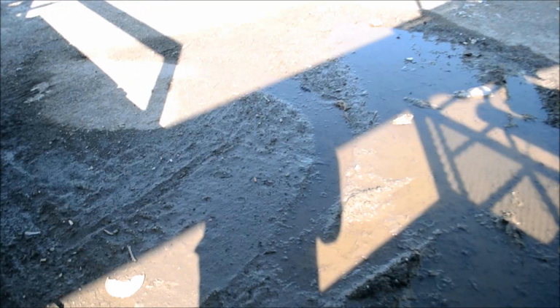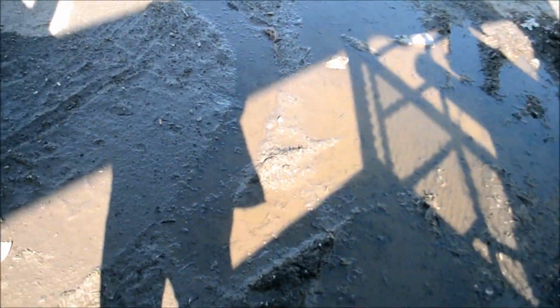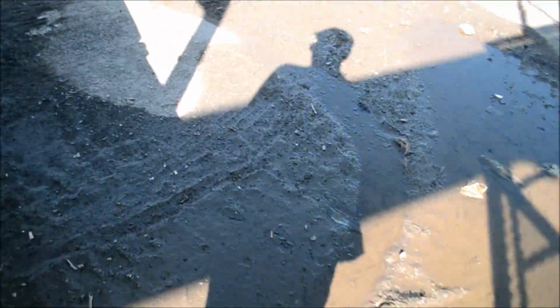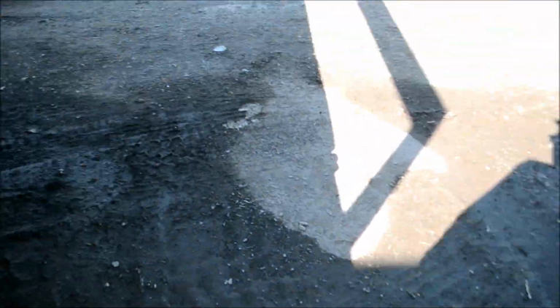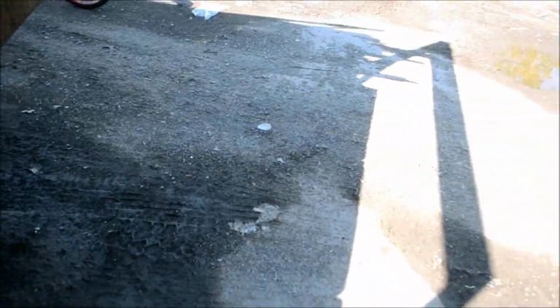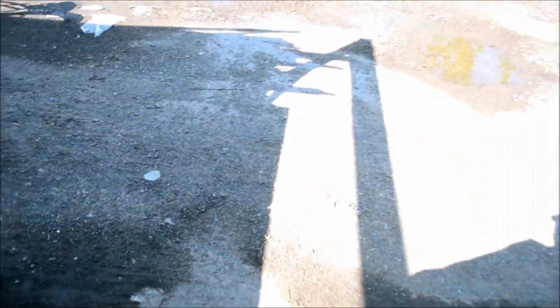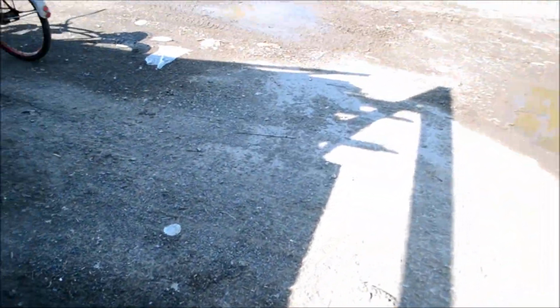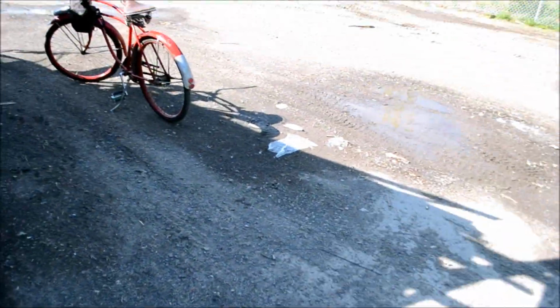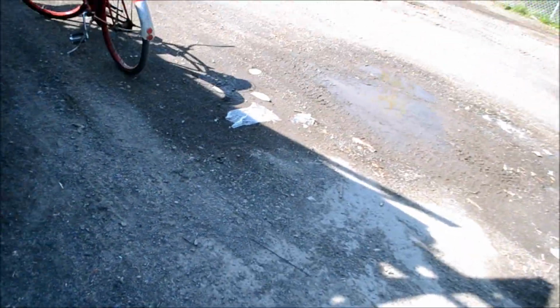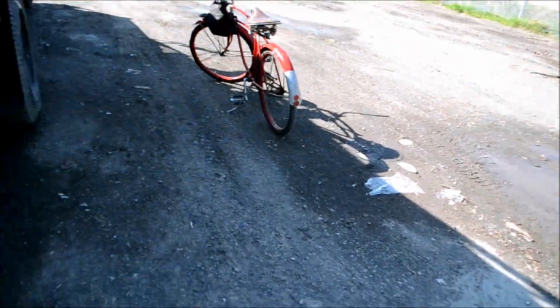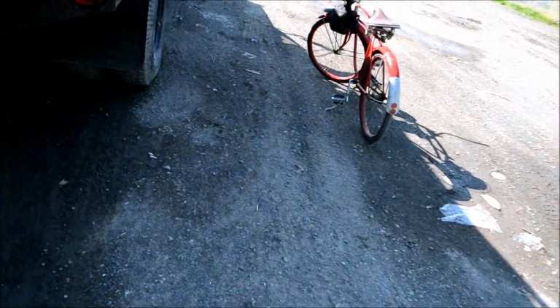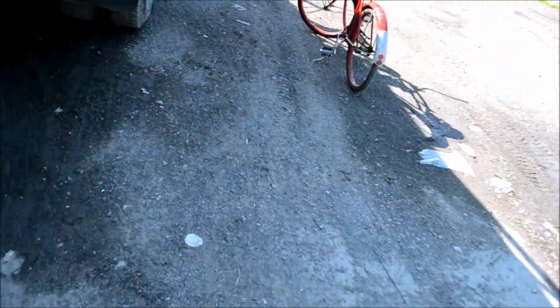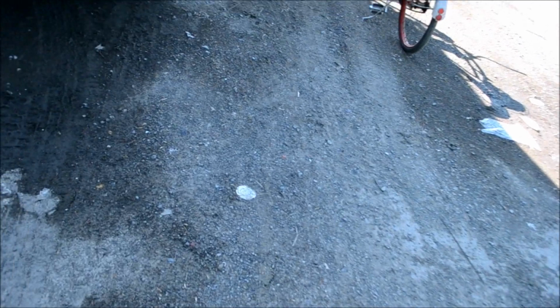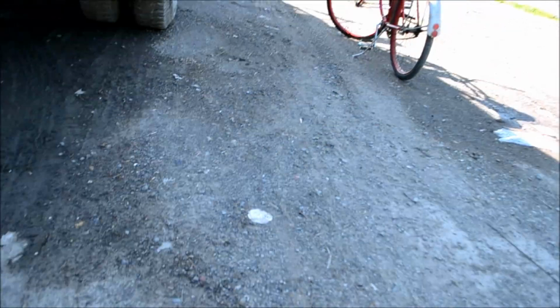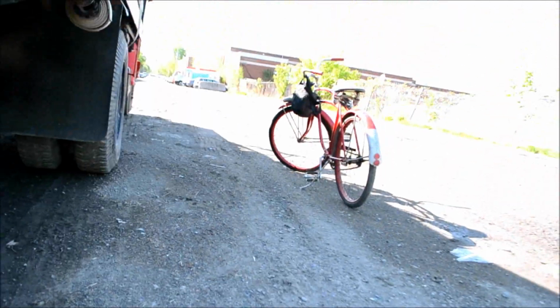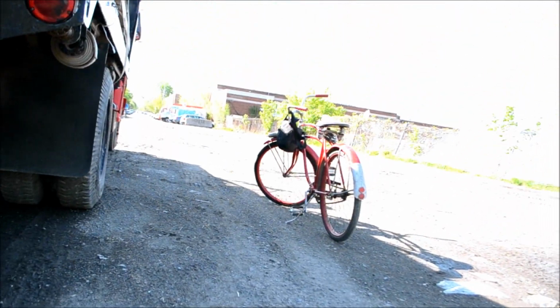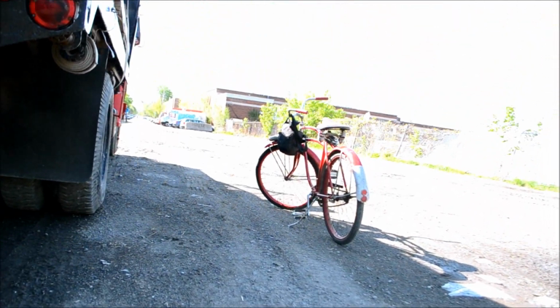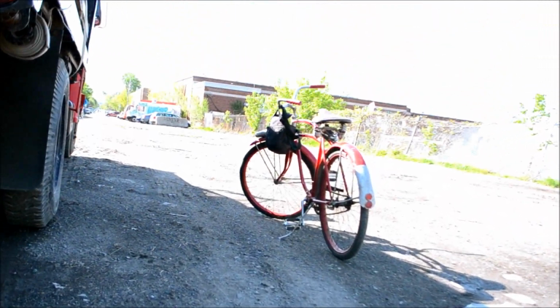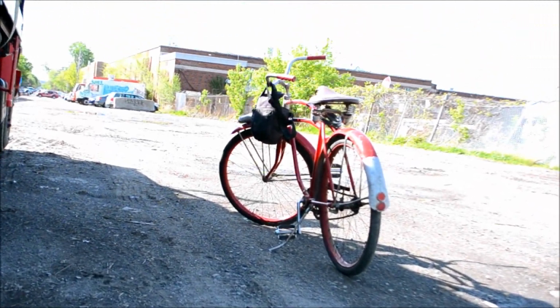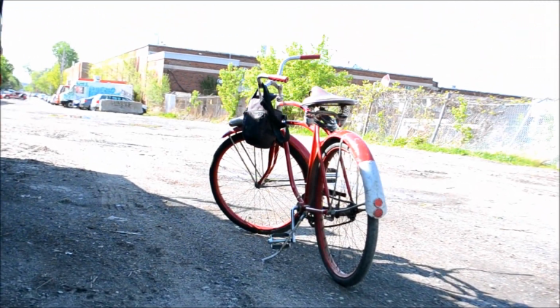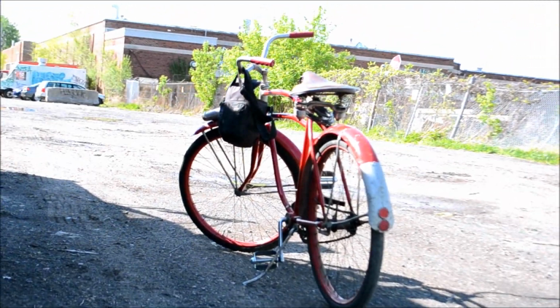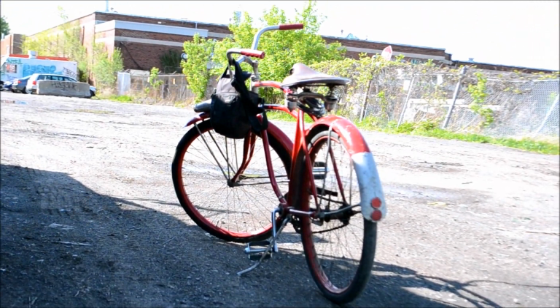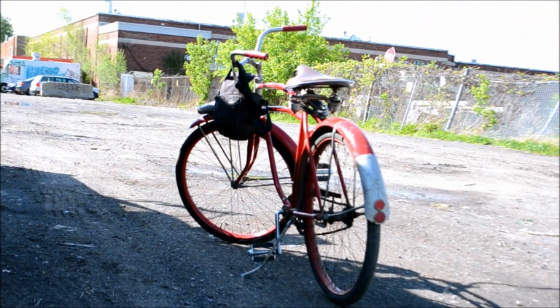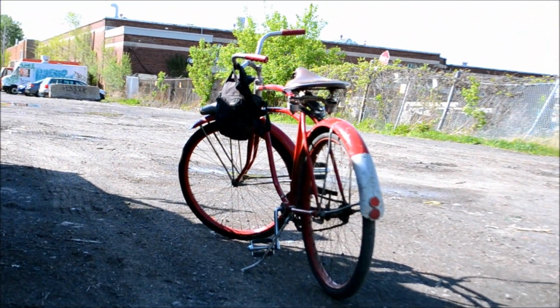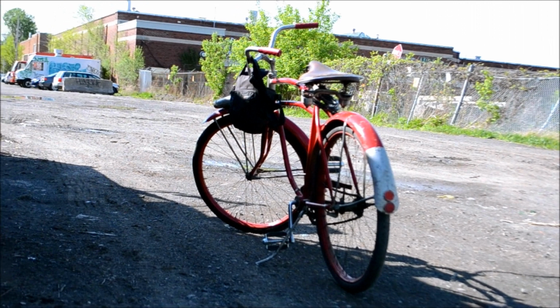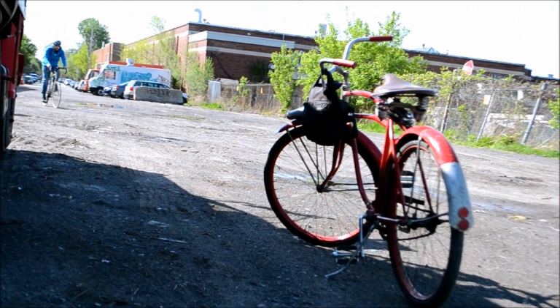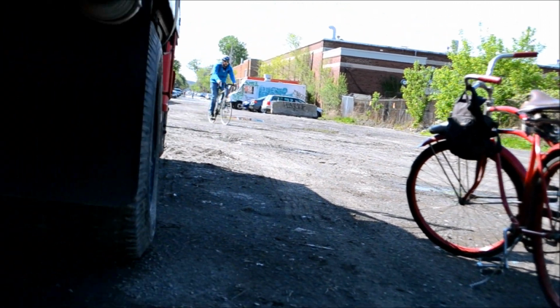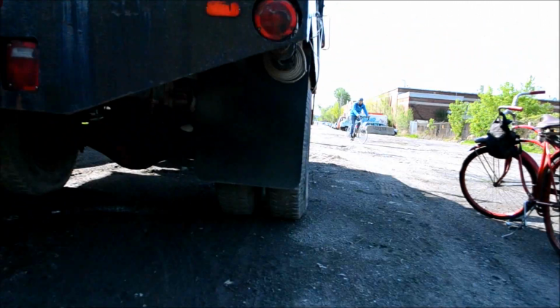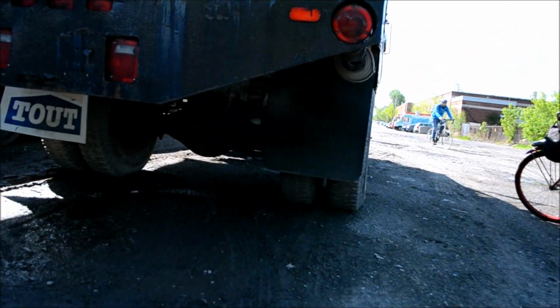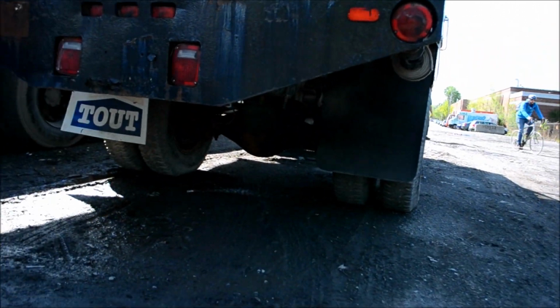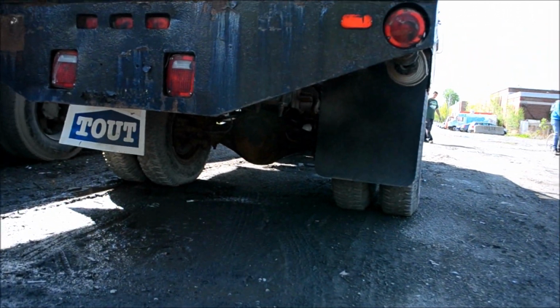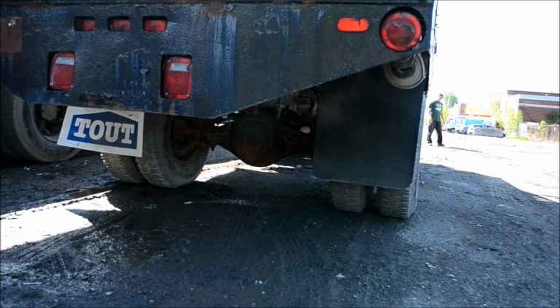Look at all this mud here. Of course, I'm here on my old Roll Fast bicycle — old Roll Fast bicycle. I should say not just old, but antique at this point.